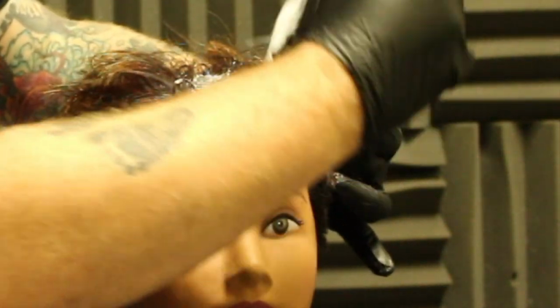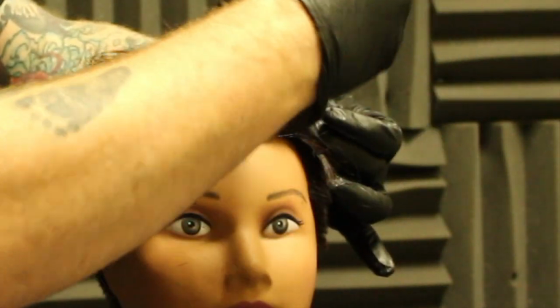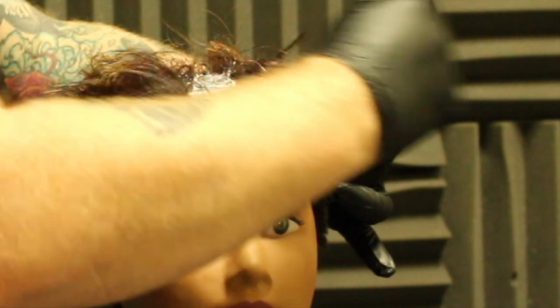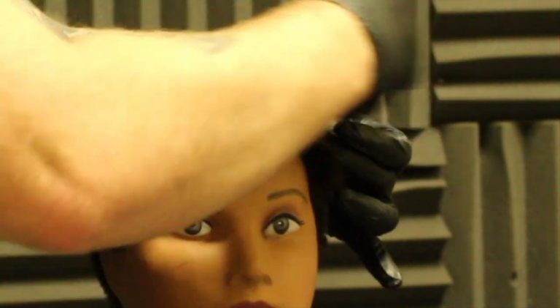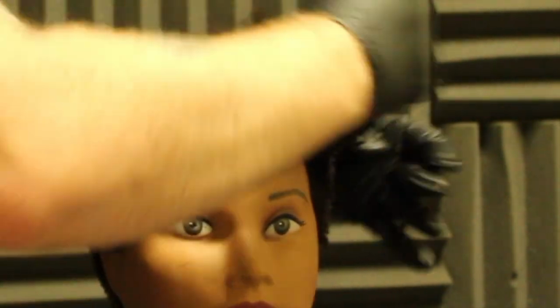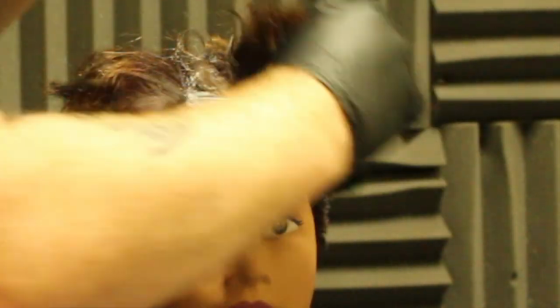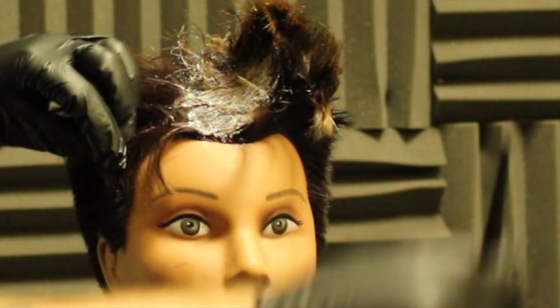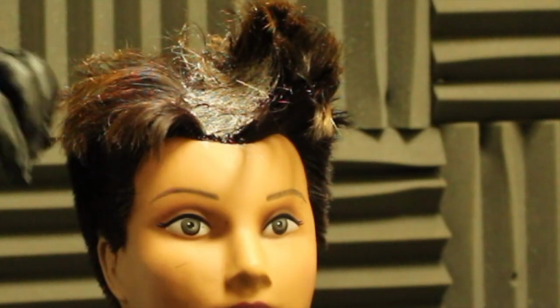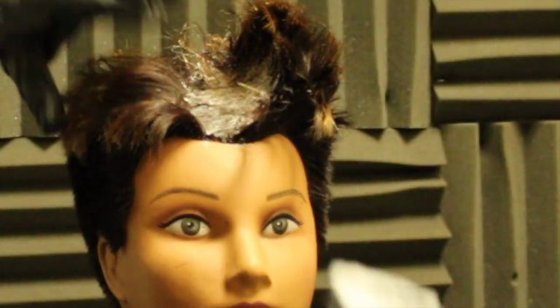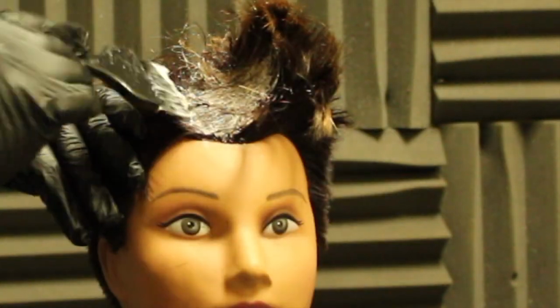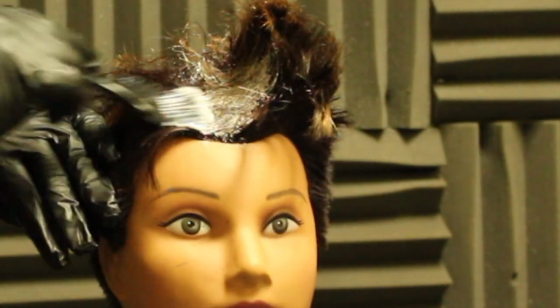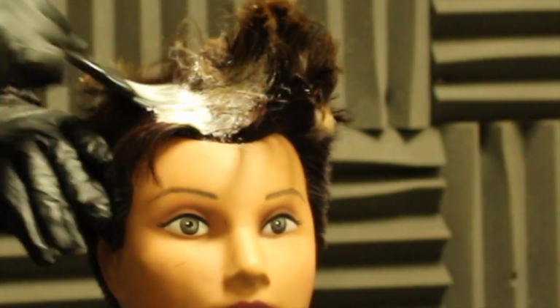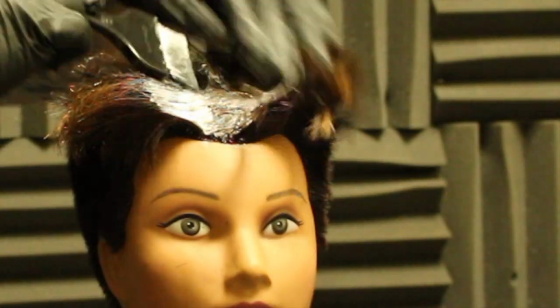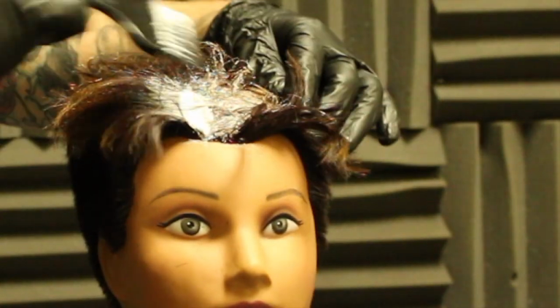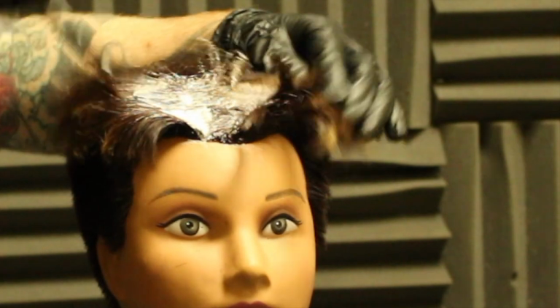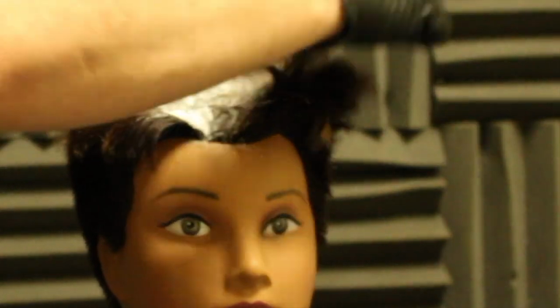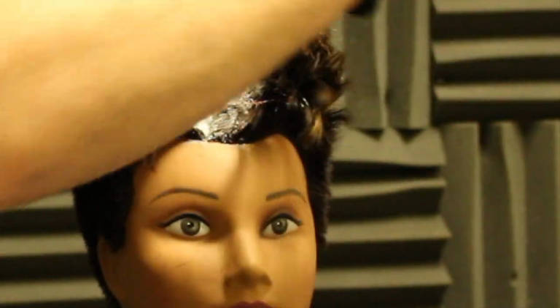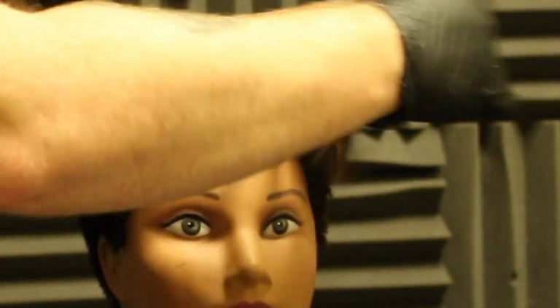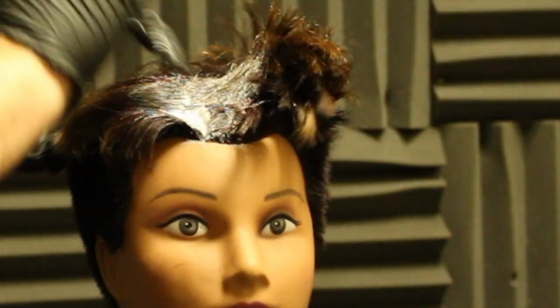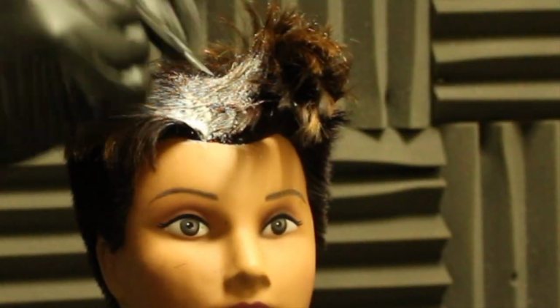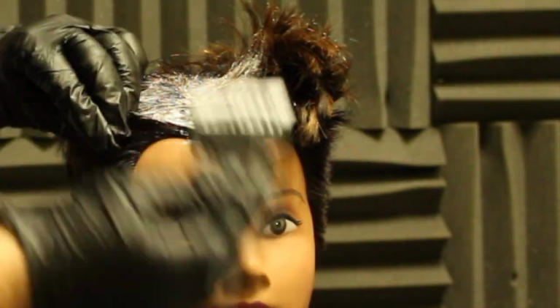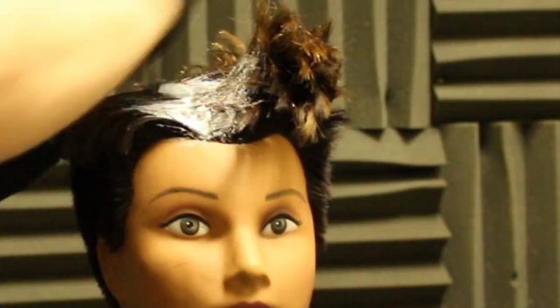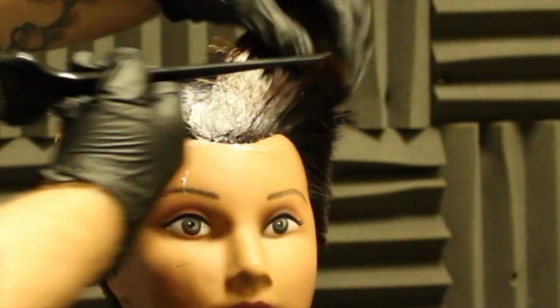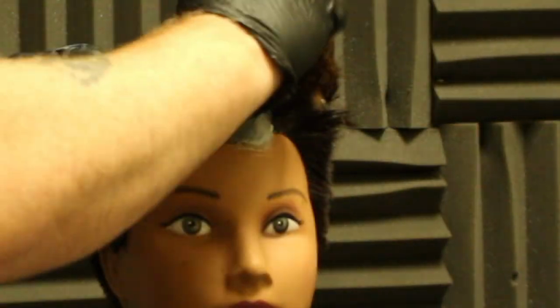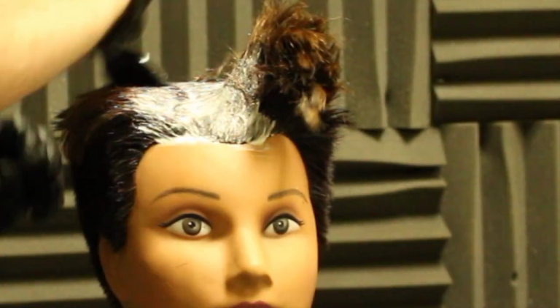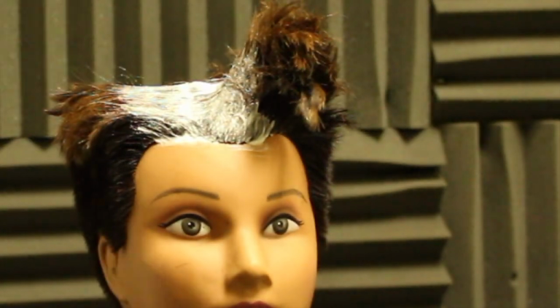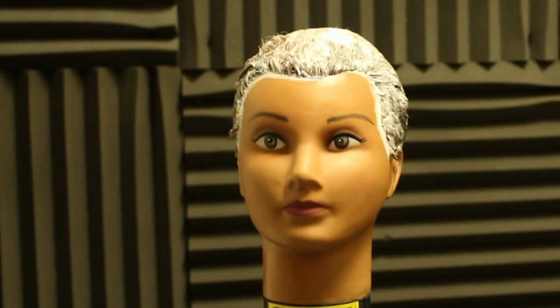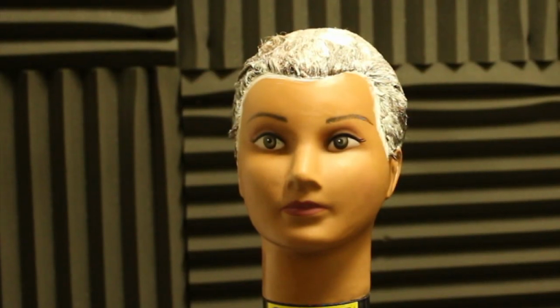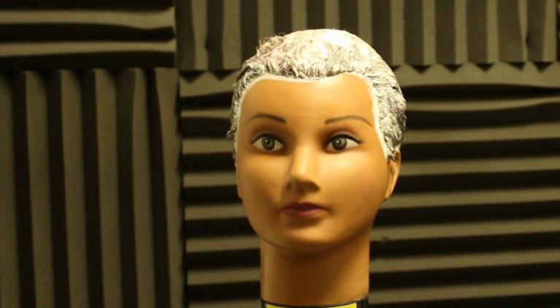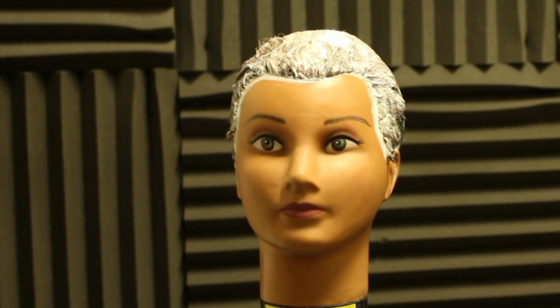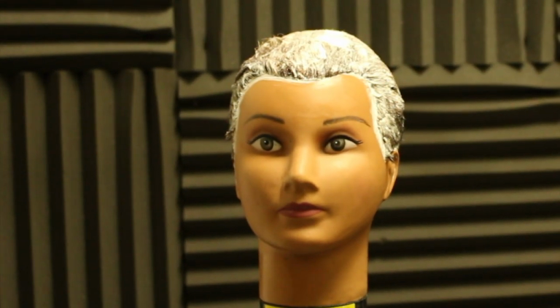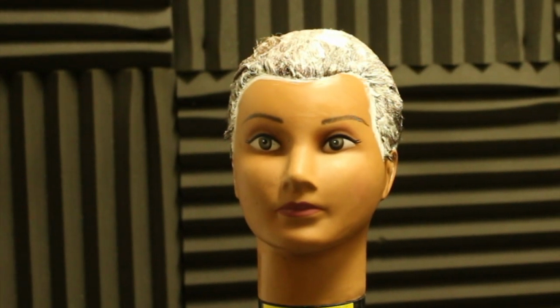Whenever I use a Synchro Lift I just go through really fine sections, applying both sides of the section to make sure we completely saturate the hair. I let this sit and develop for about 45 minutes.